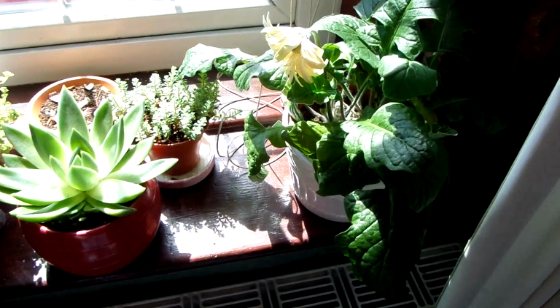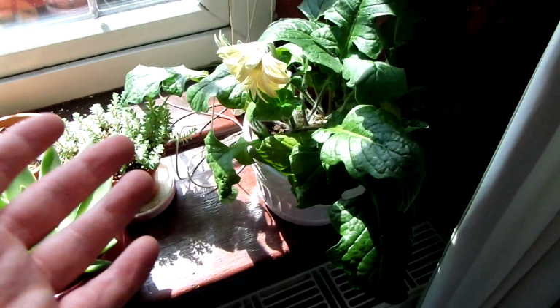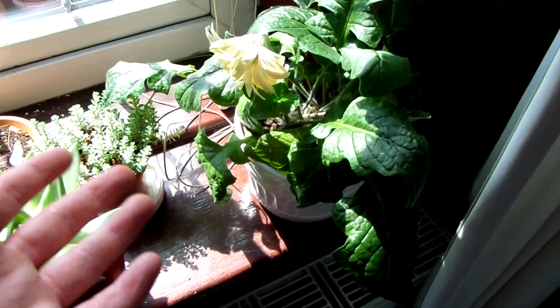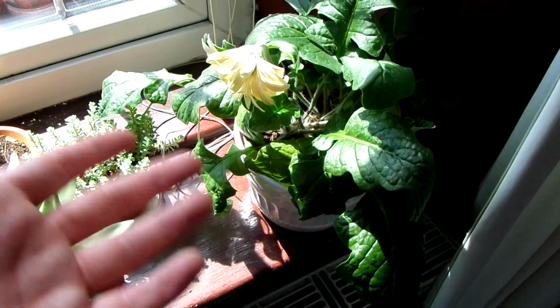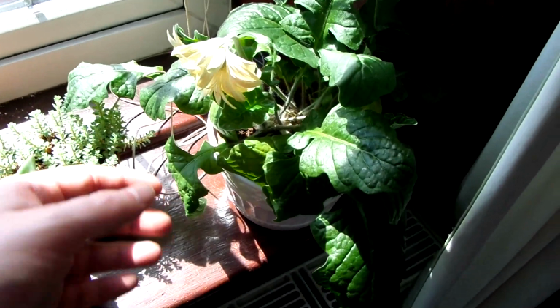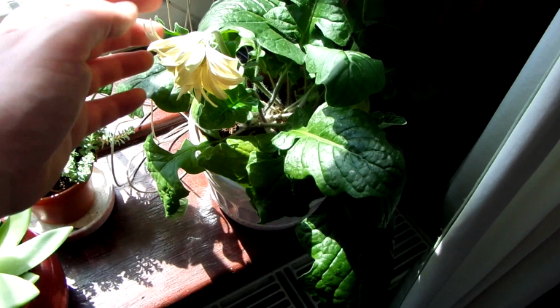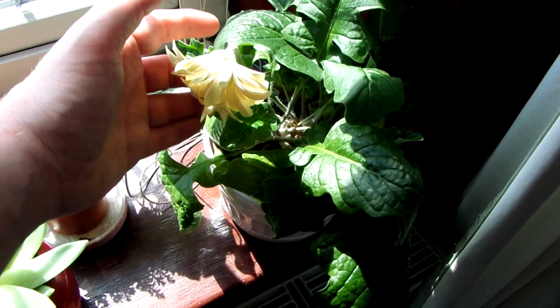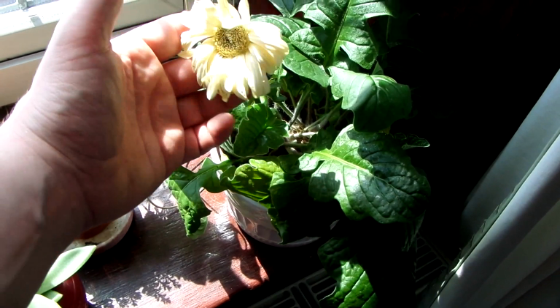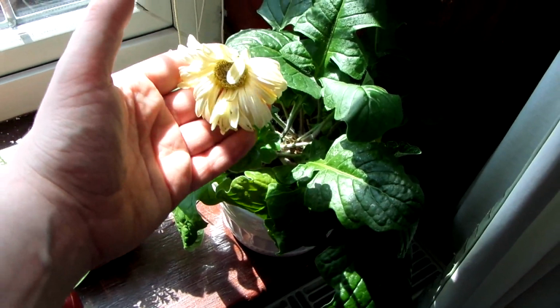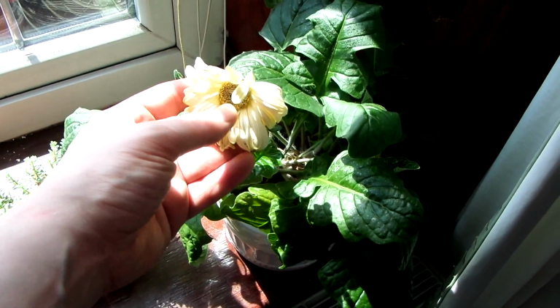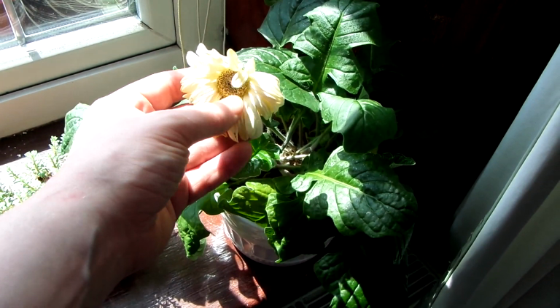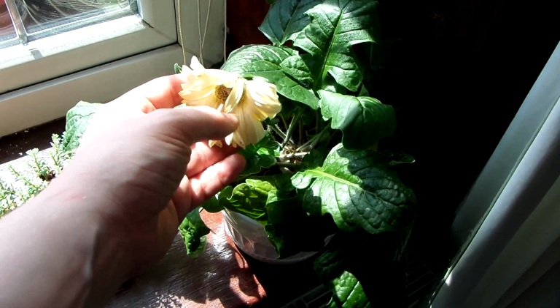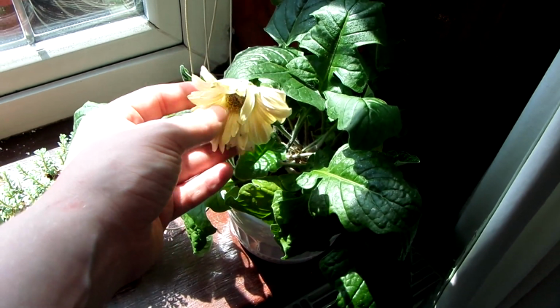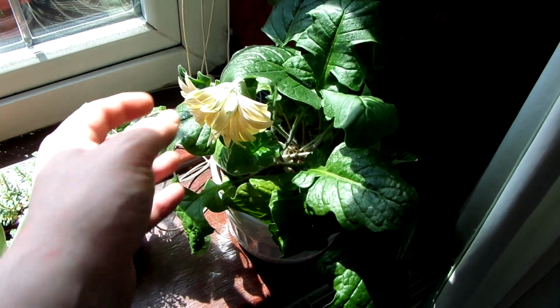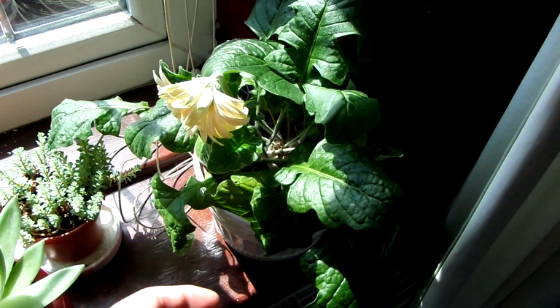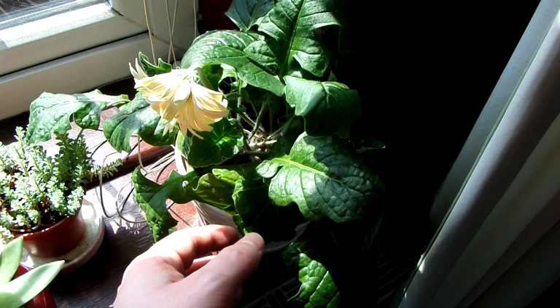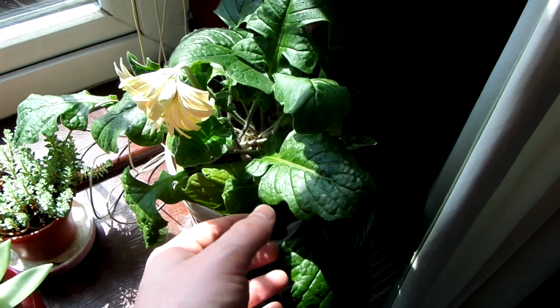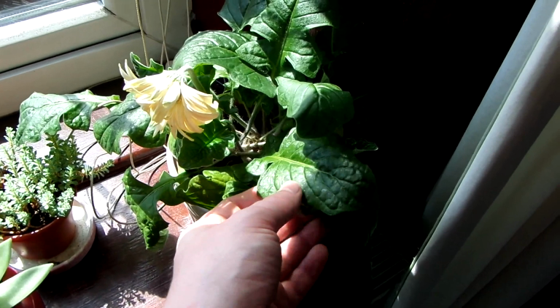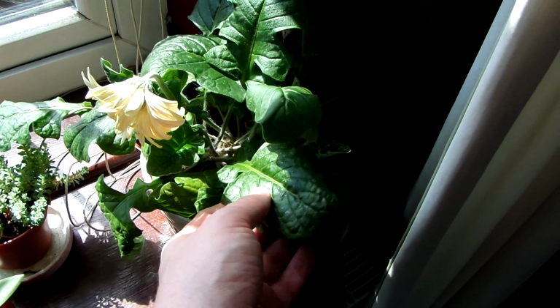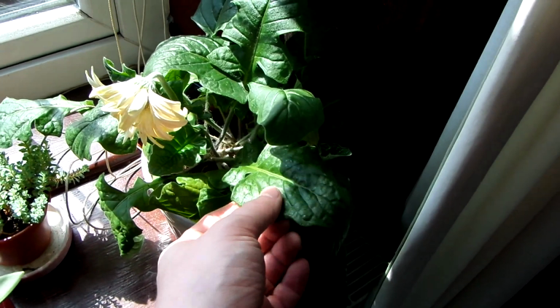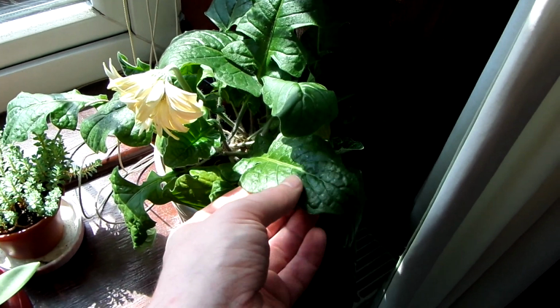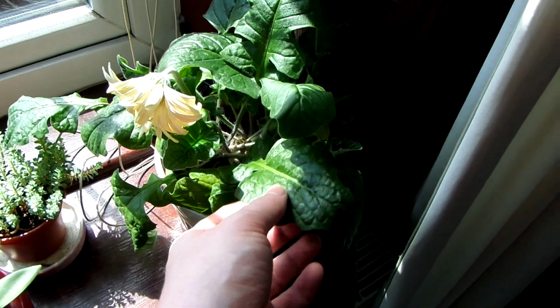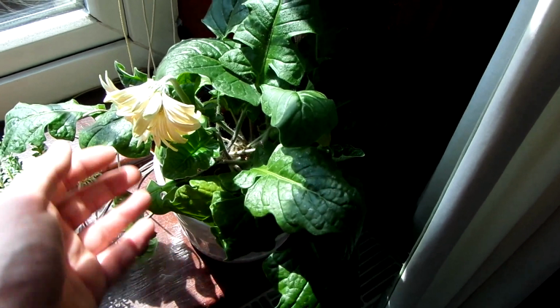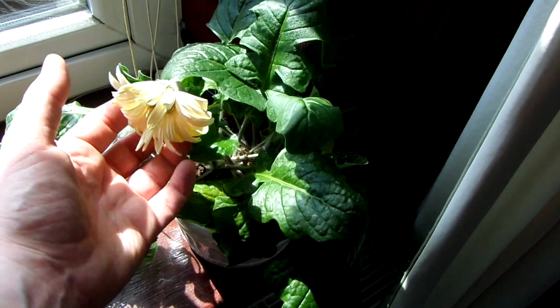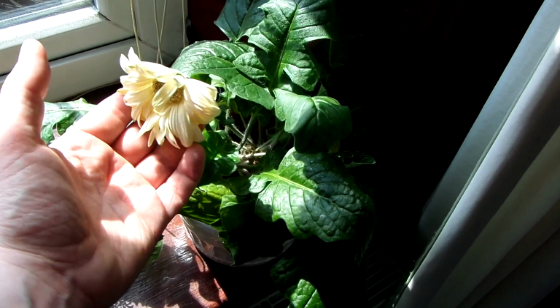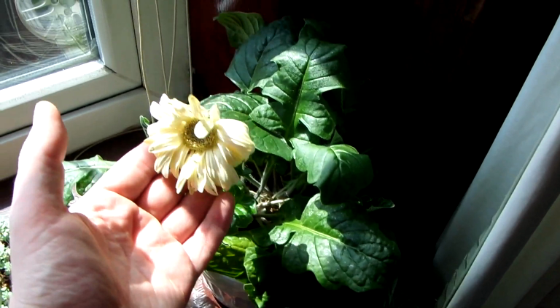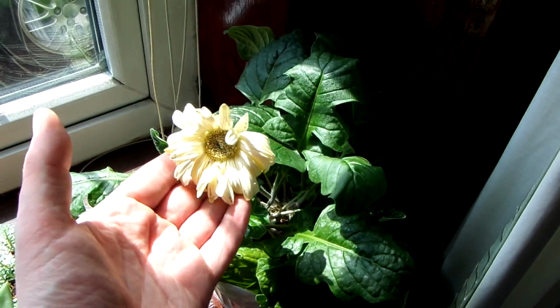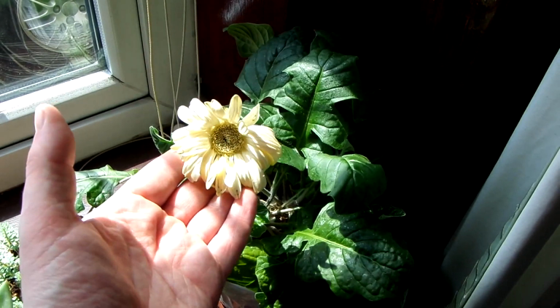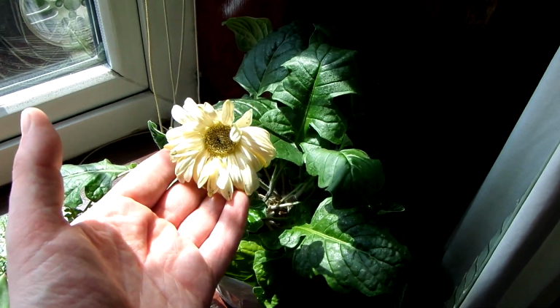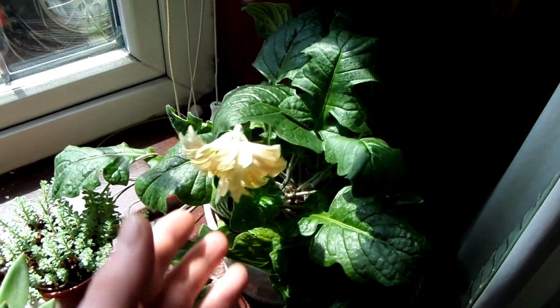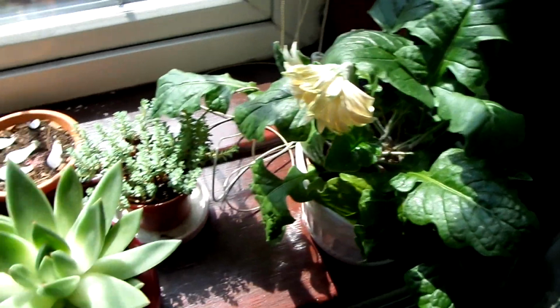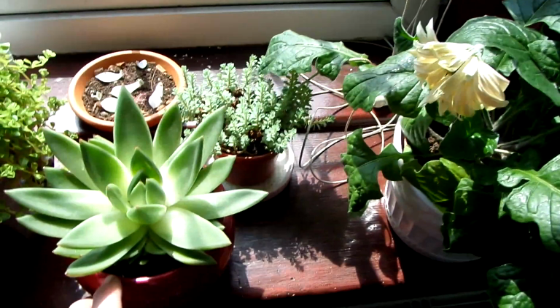This is my other gerbera — I'm never sure how to say it — and yeah, for the first time this flower is actually flopping over, so I think it actually needs some water. The leaves are looking a bit dull. This one produces white flowers.